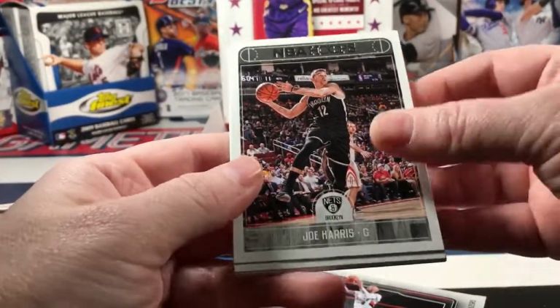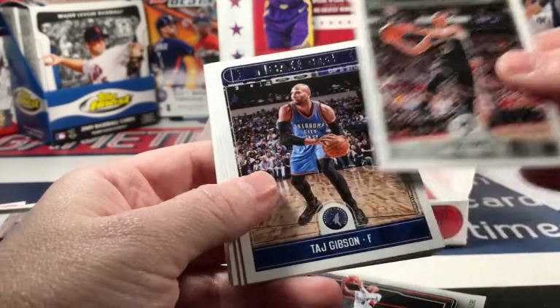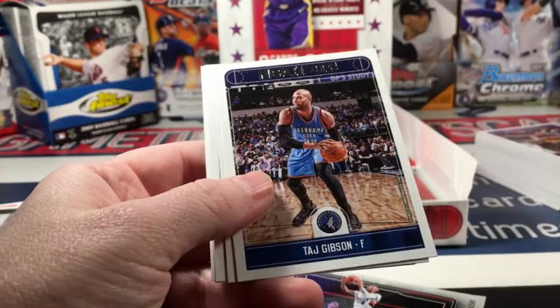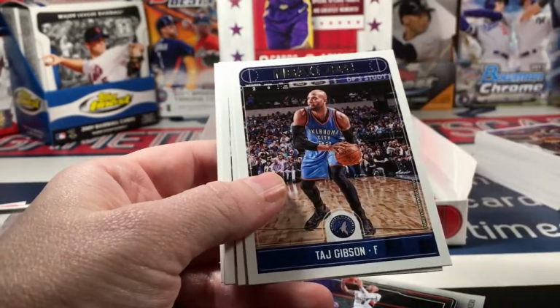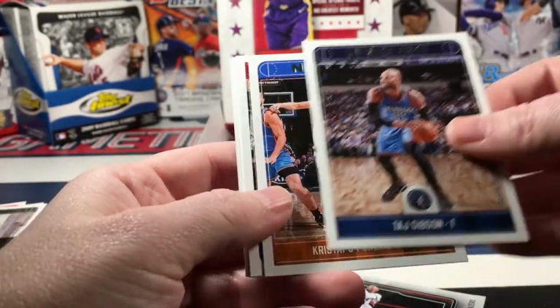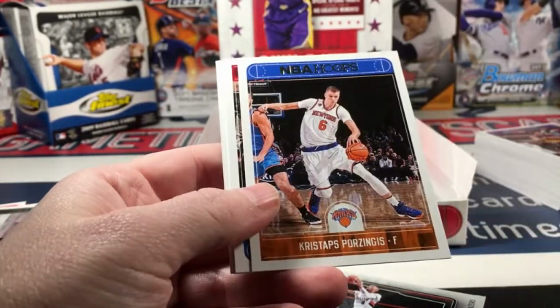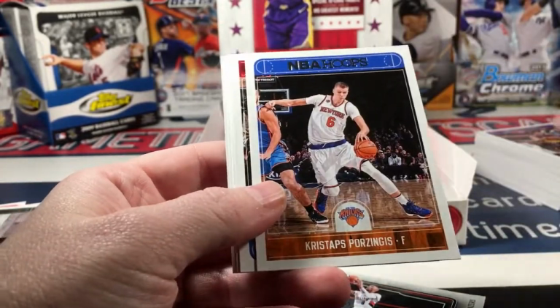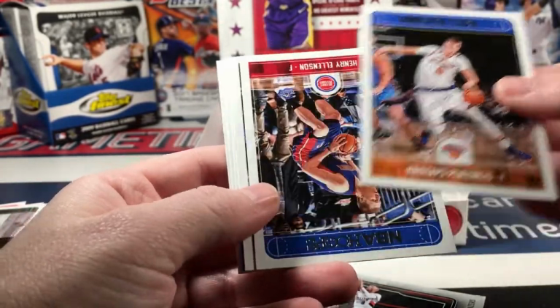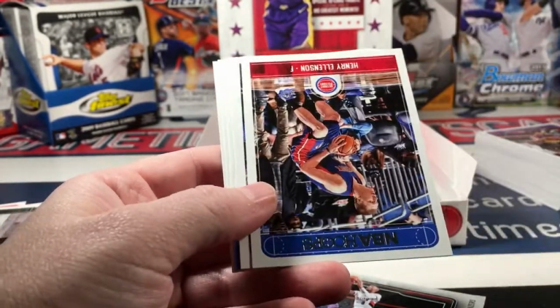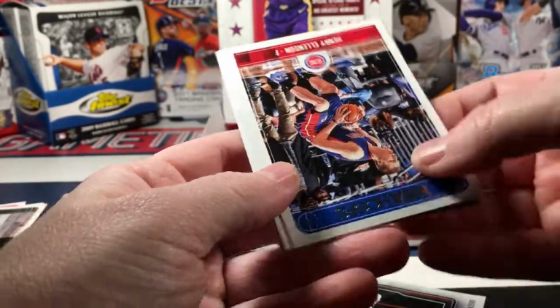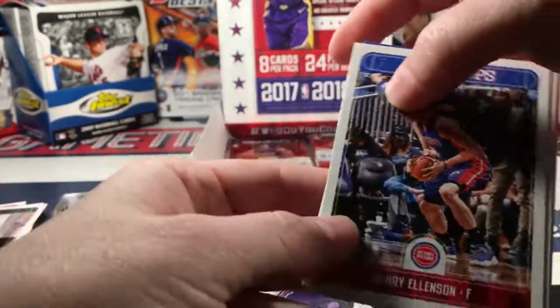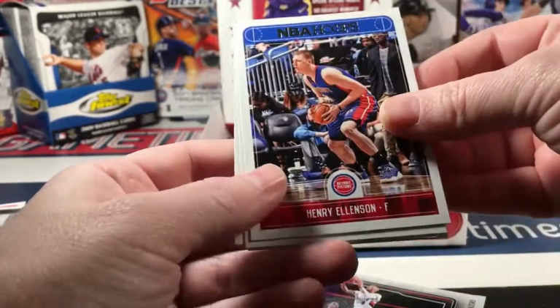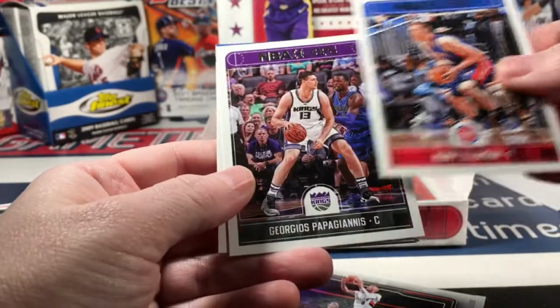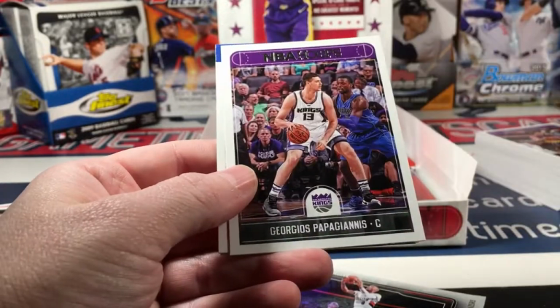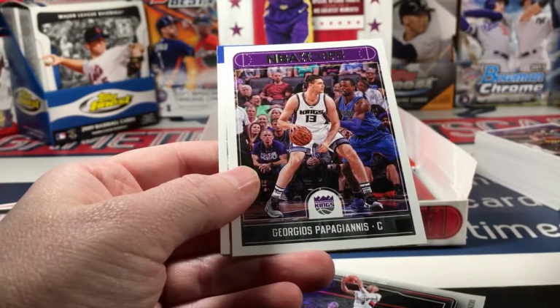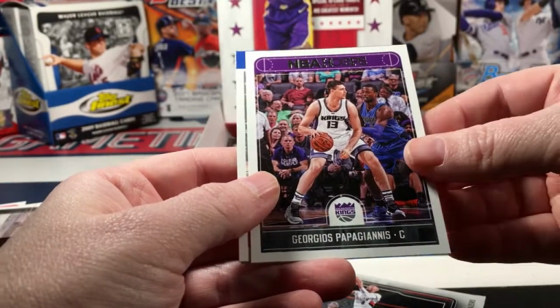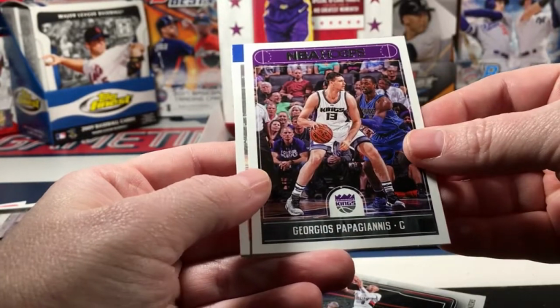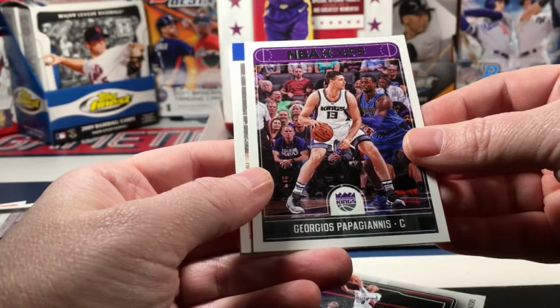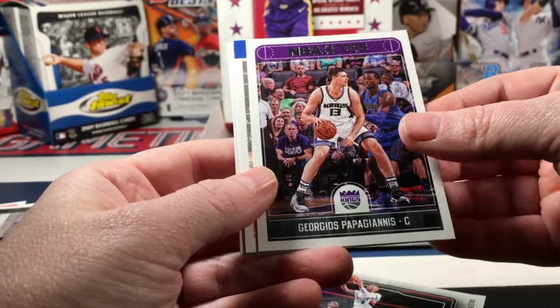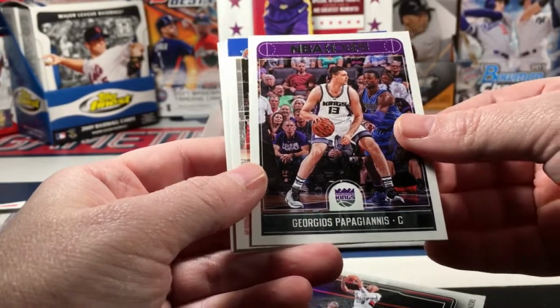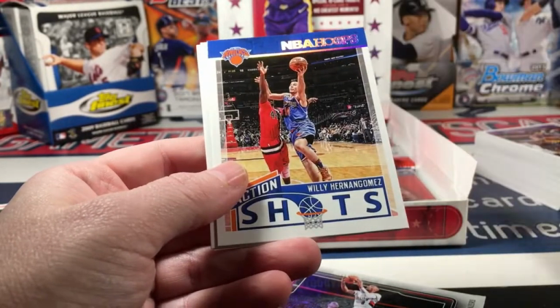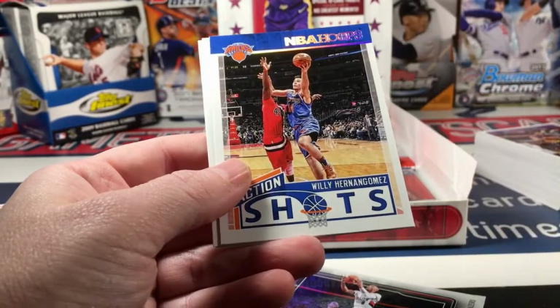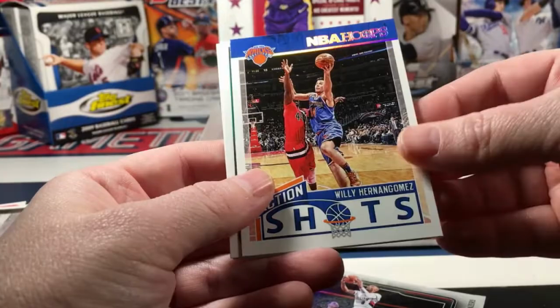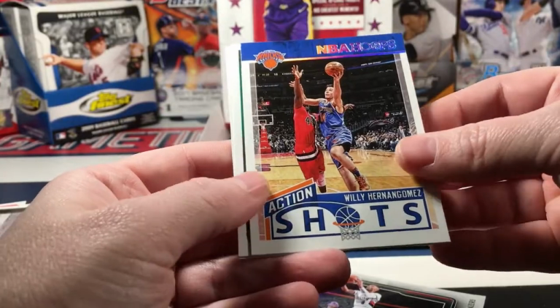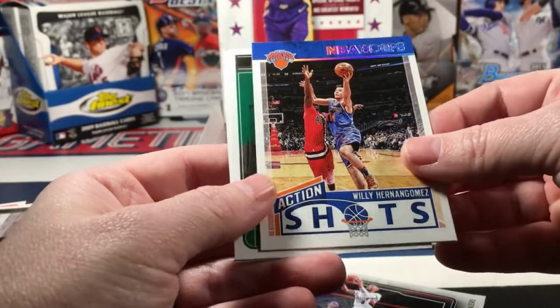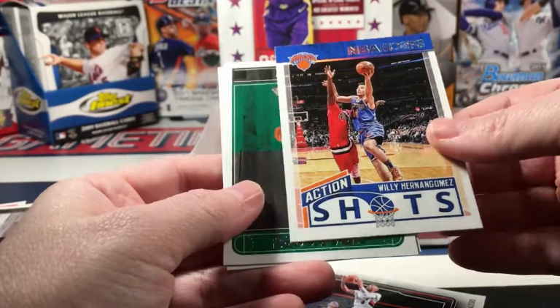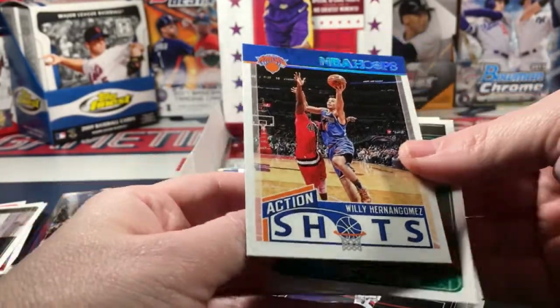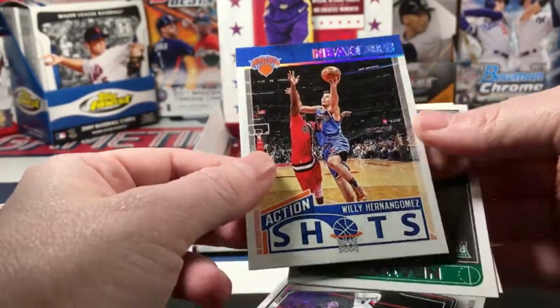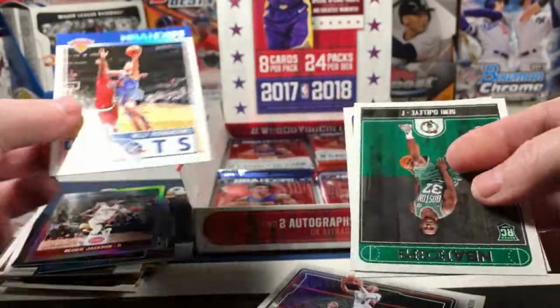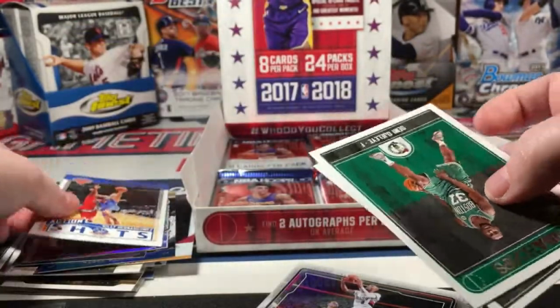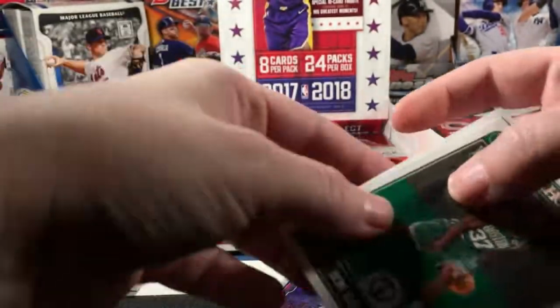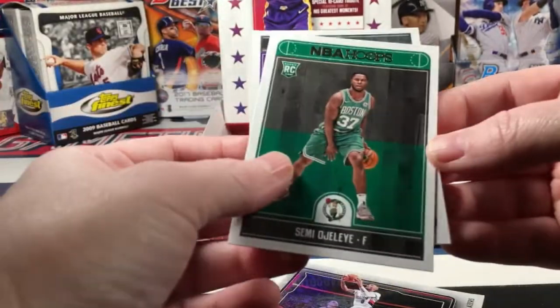Joe Harris, Taj Gibson, Kristaps Porzingis, Henry Ellenson, Georgios Papagiannis, NBA Hoops Action Shots Hernangomez, Simeone Fontecchio.